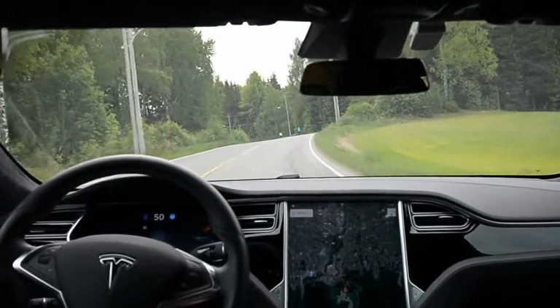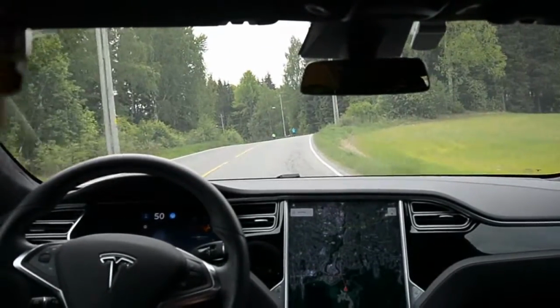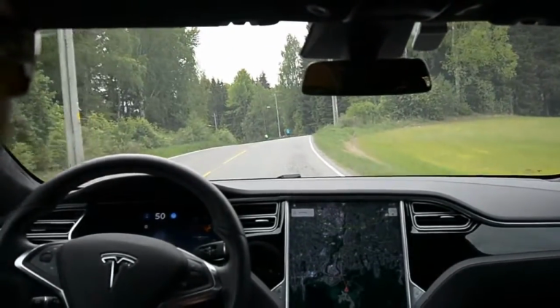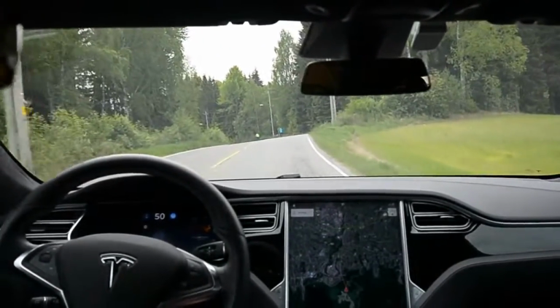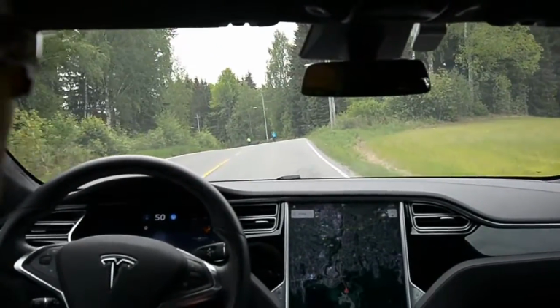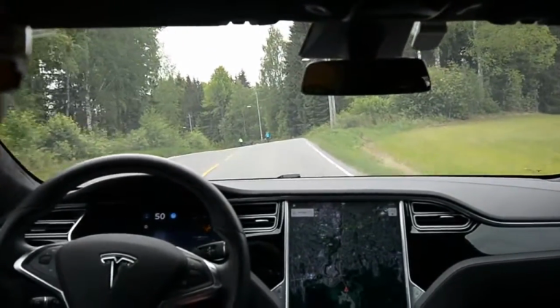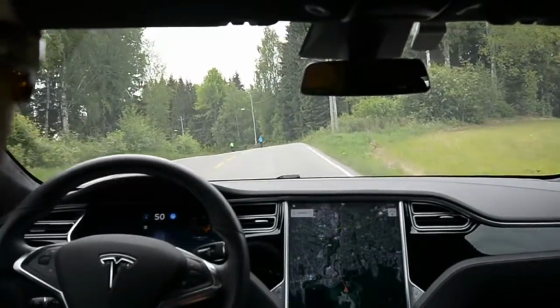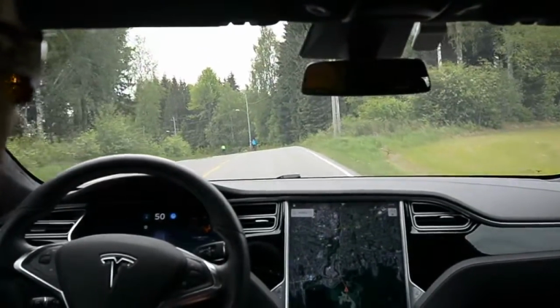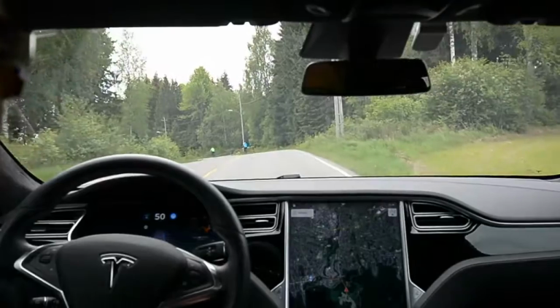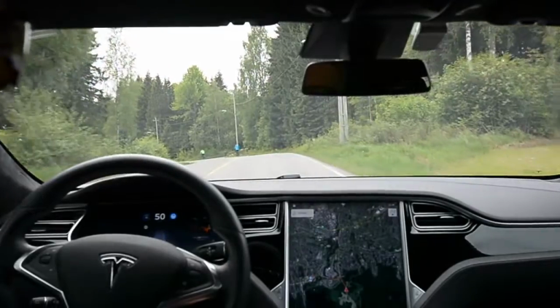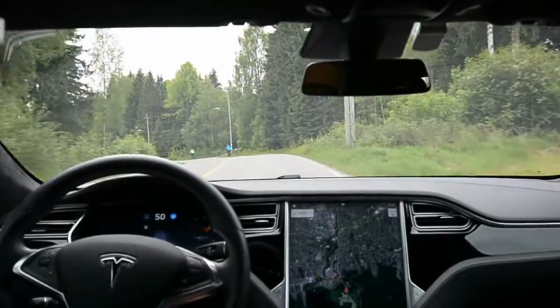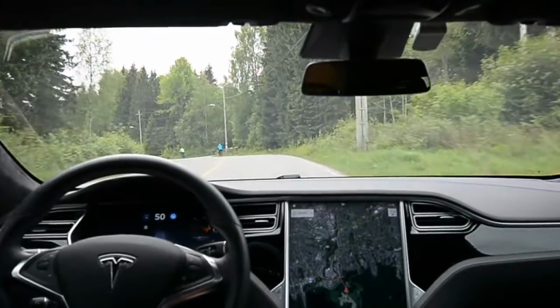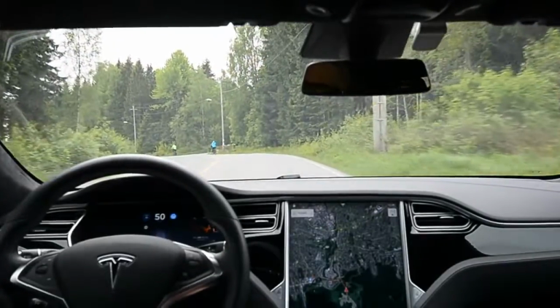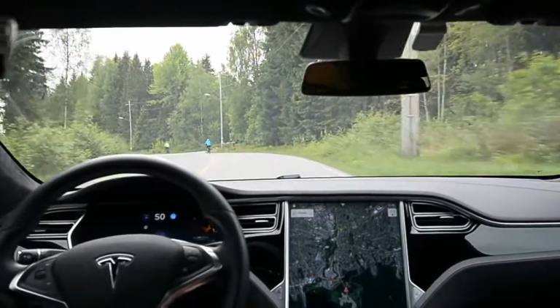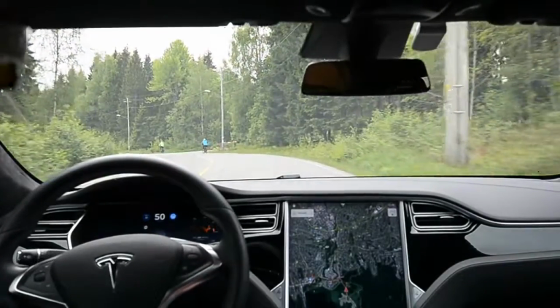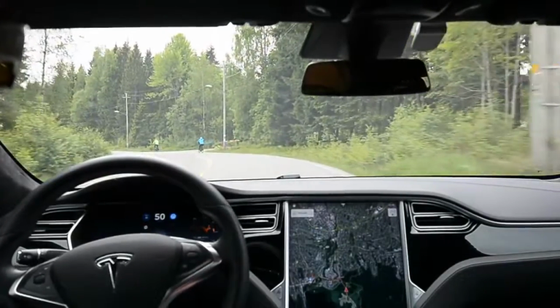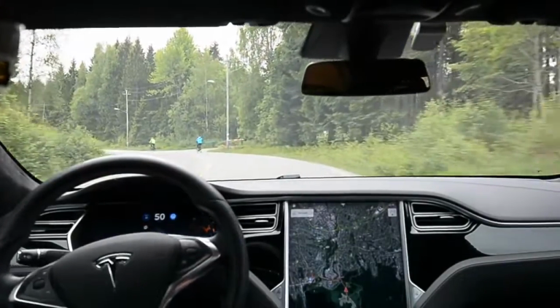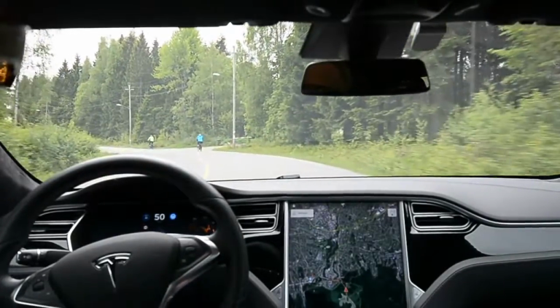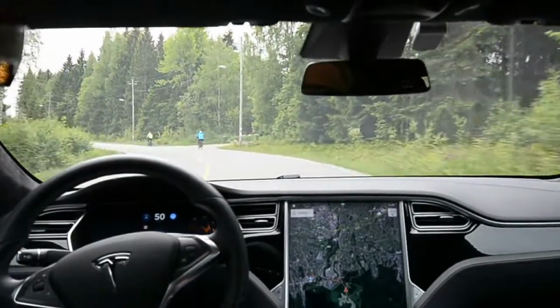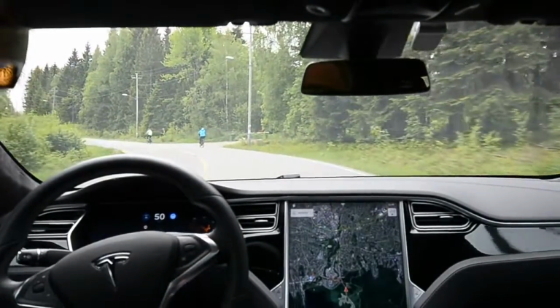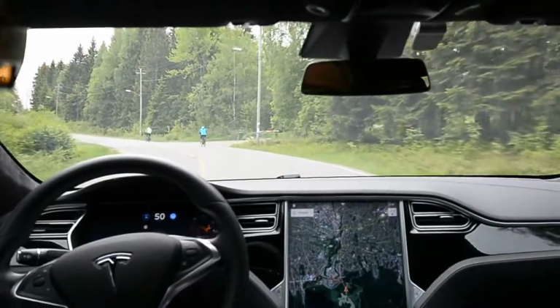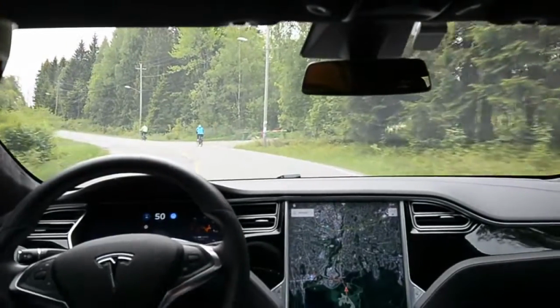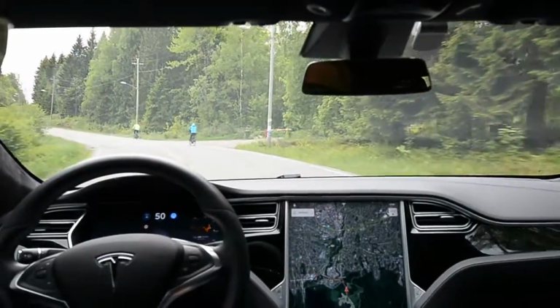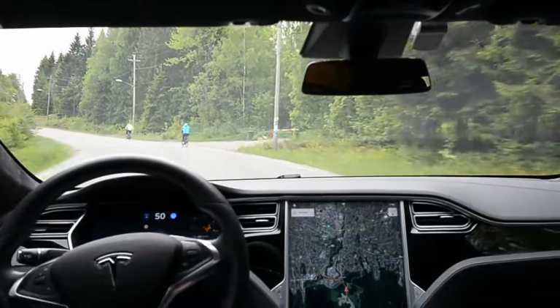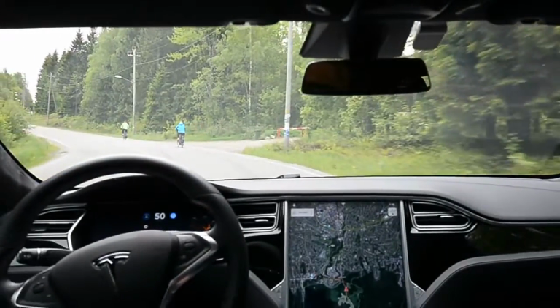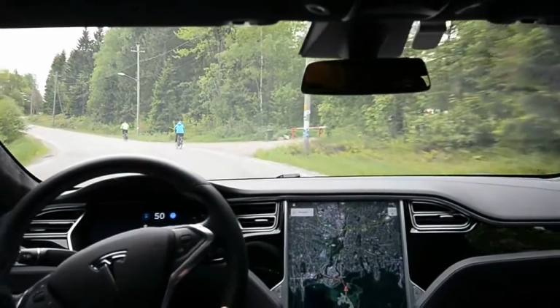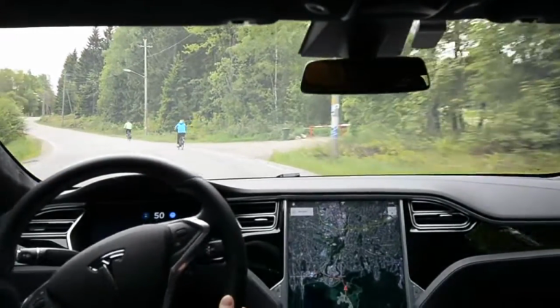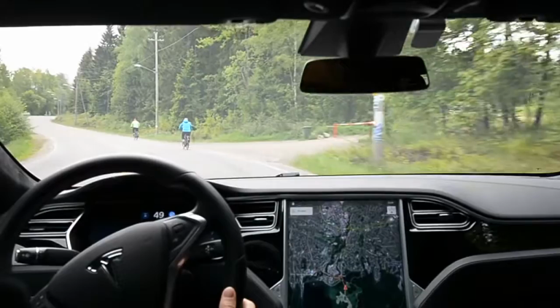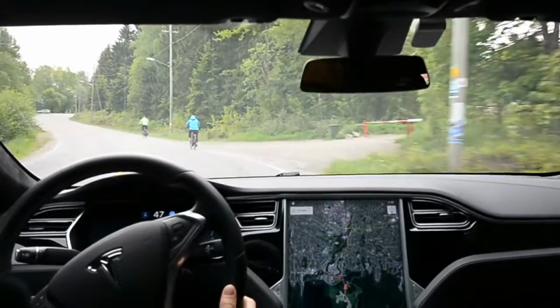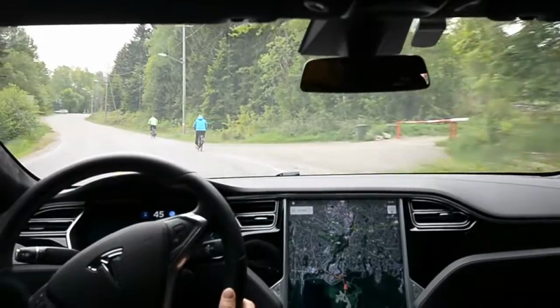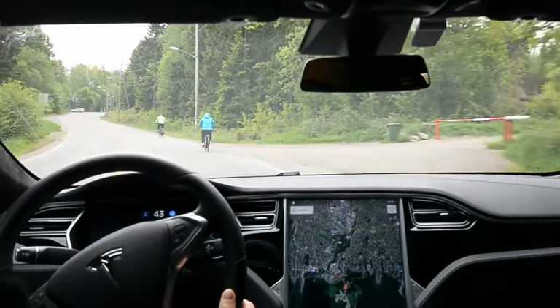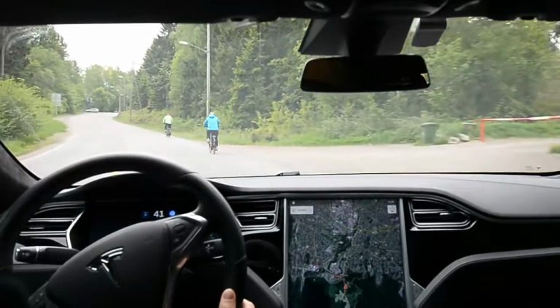Bikers coming up — let's see if it recognizes them. Okay, okay, yep — brakes.